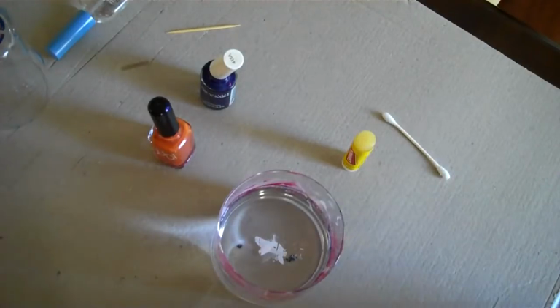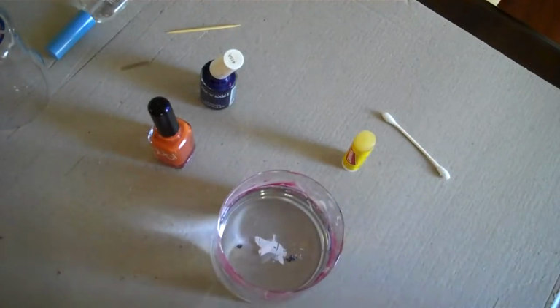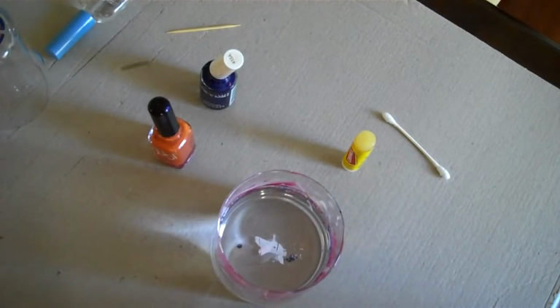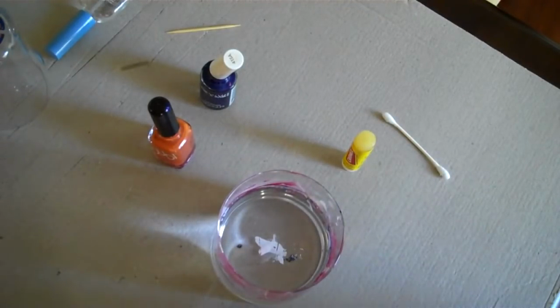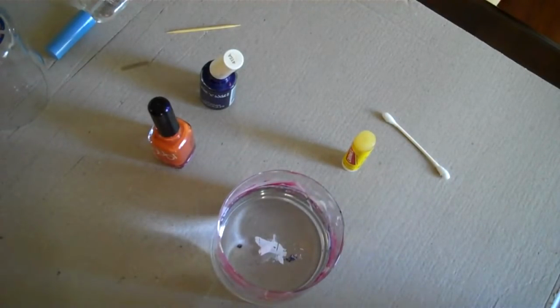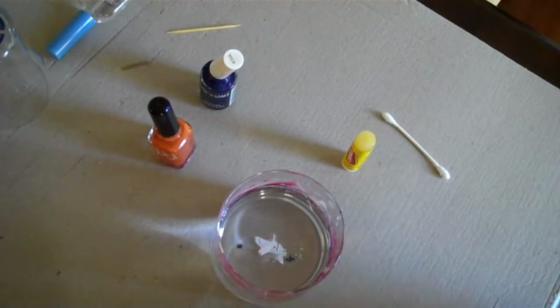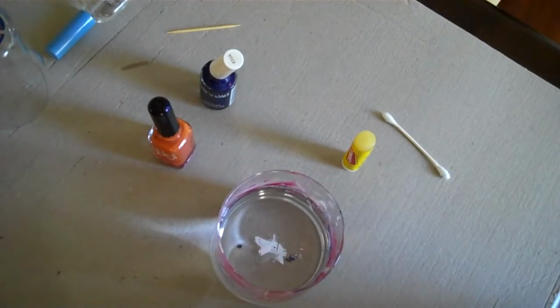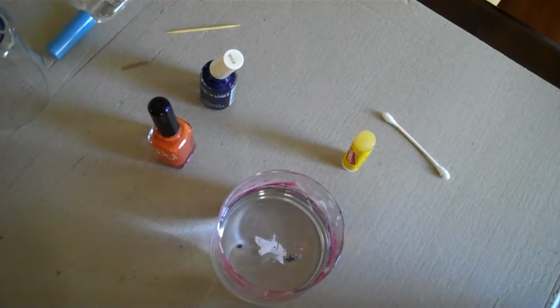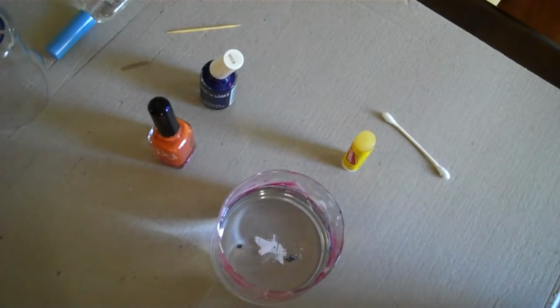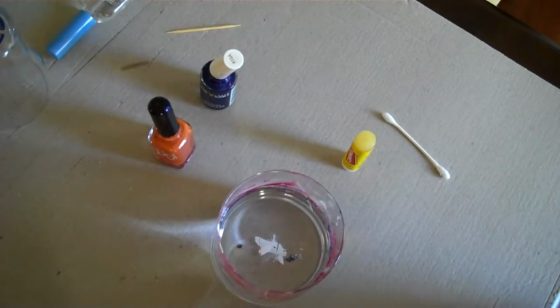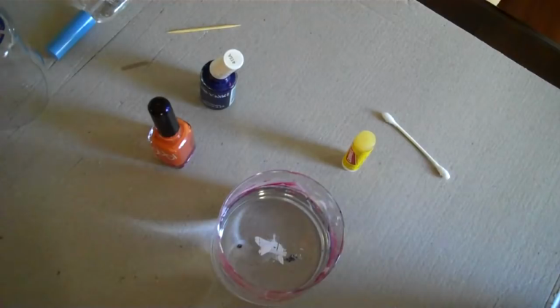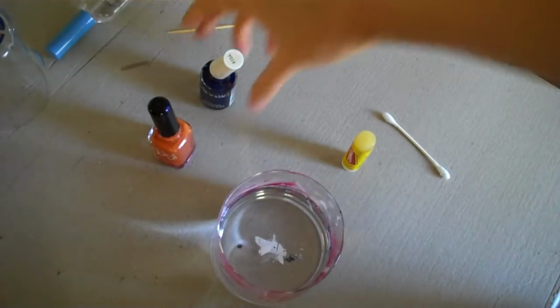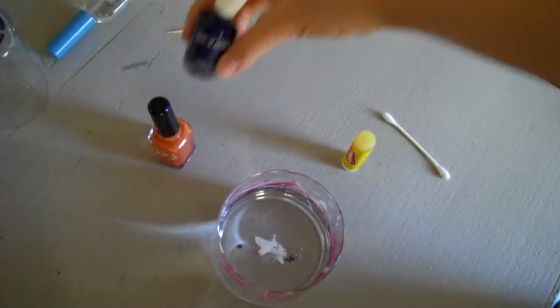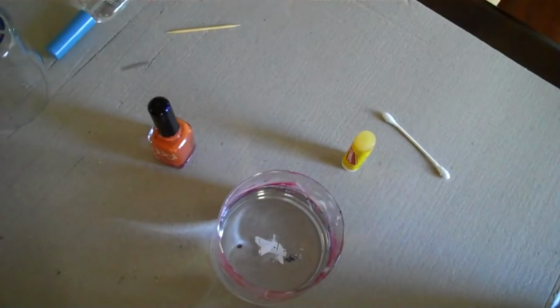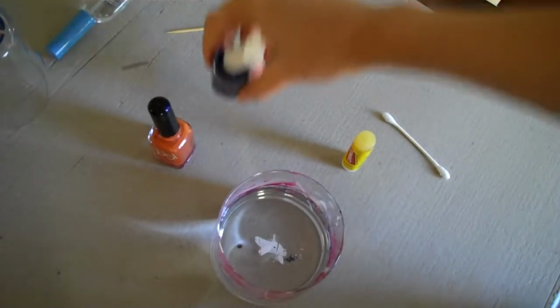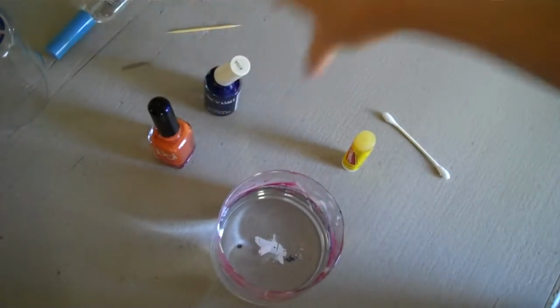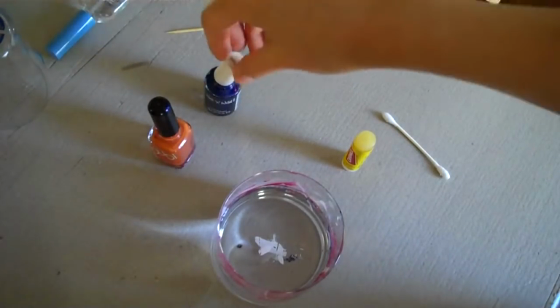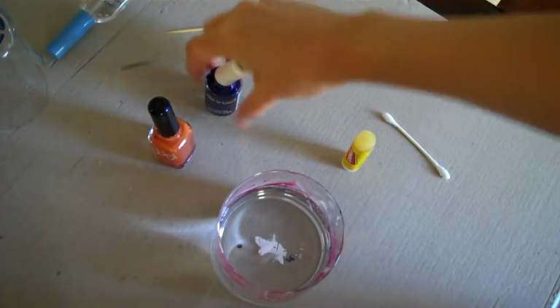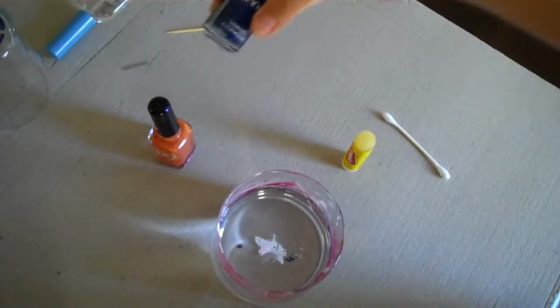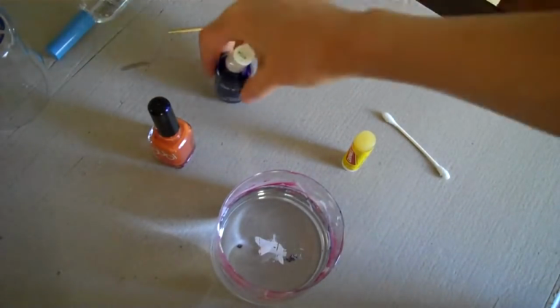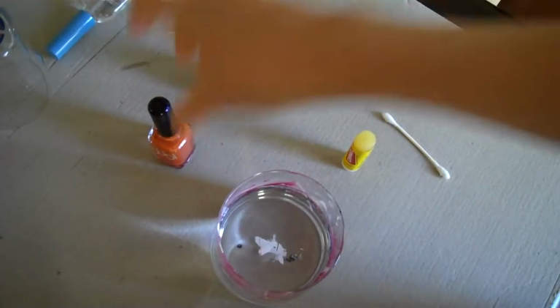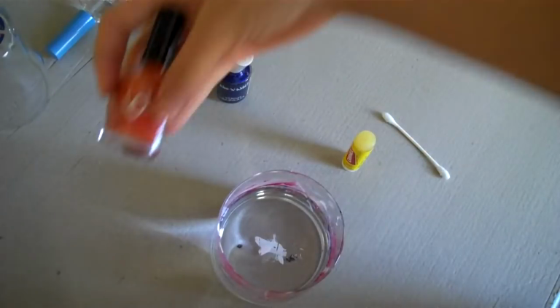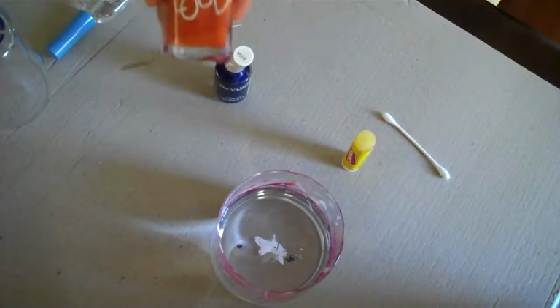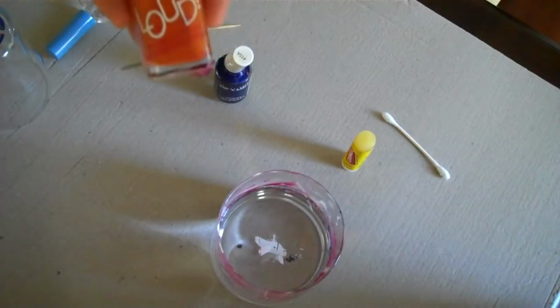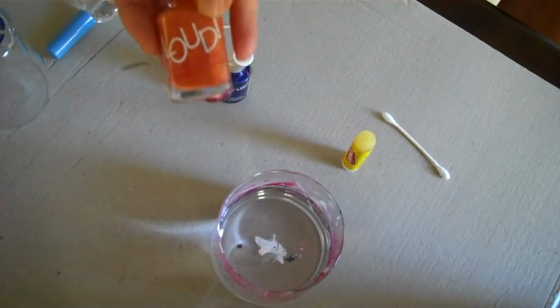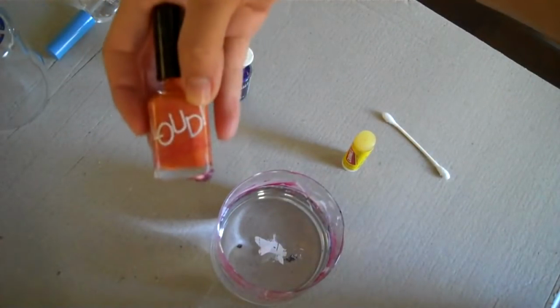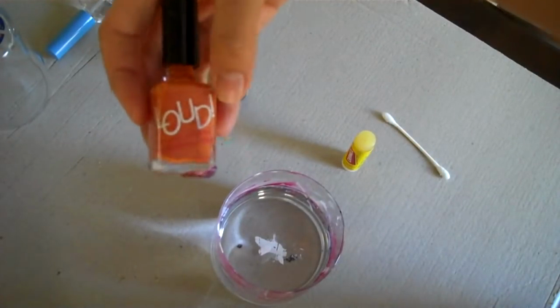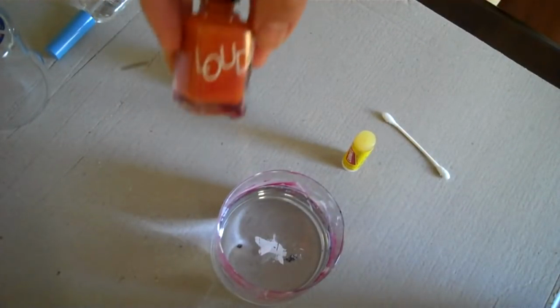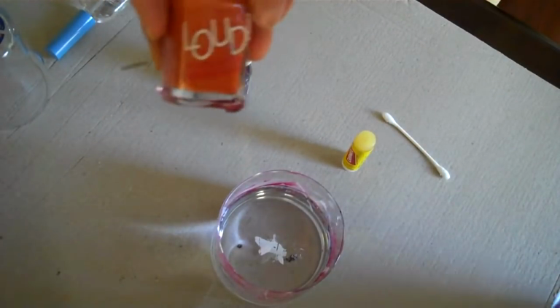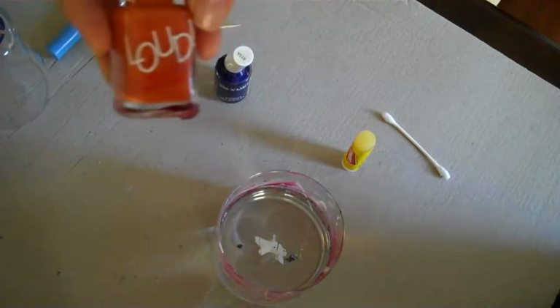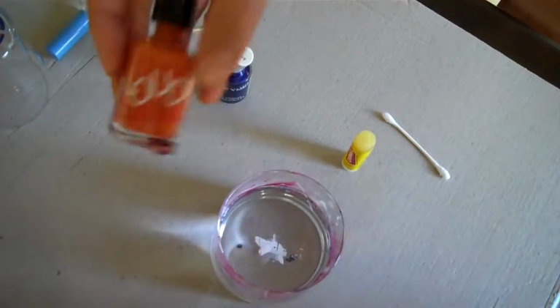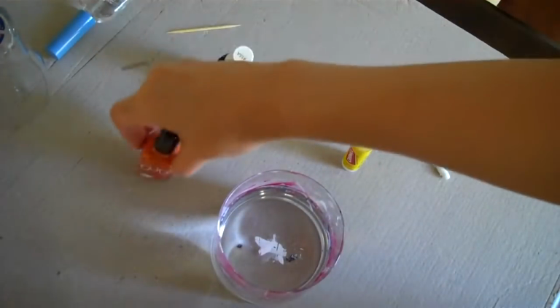Hi, this is Rina from TheCheeseThief.com and I wanted to show you how to water marble your nails using this orange and blue nail polish. This blue nail polish is Wet n Wild and this orange nail polish I think is discontinued — it's some old nail polish that I found in the garage.